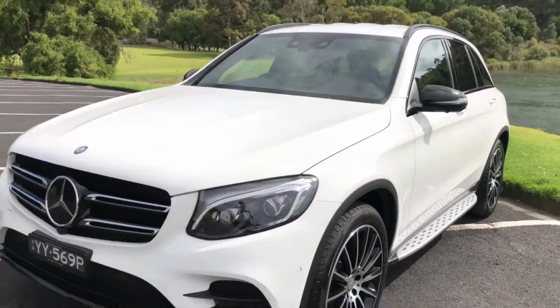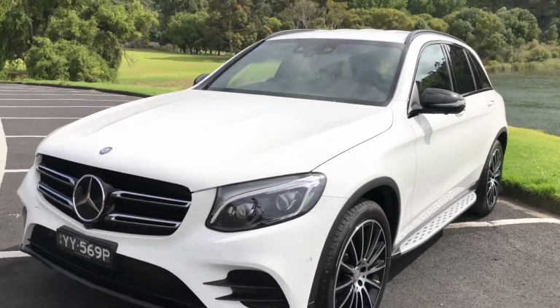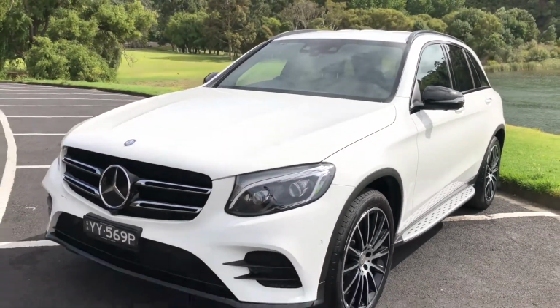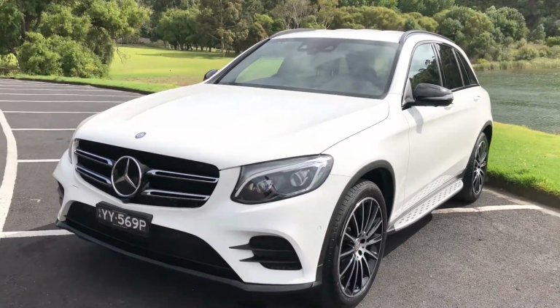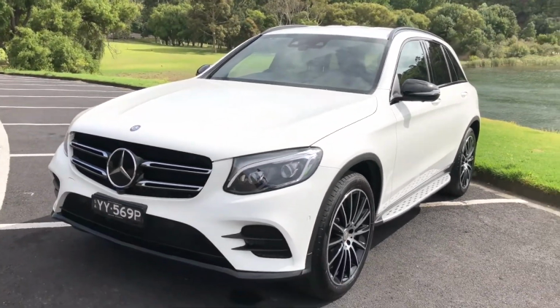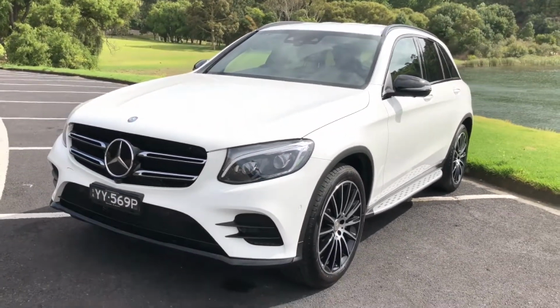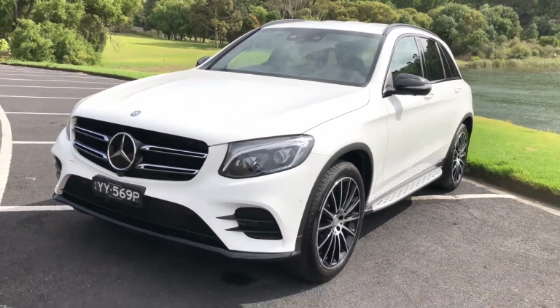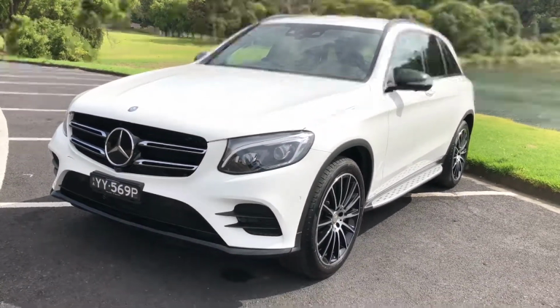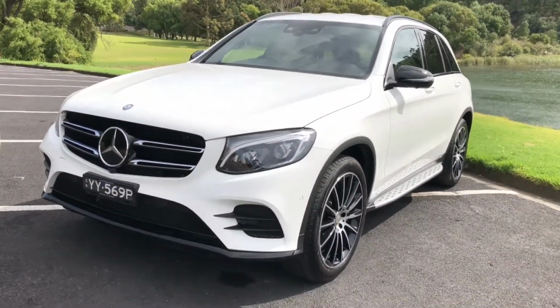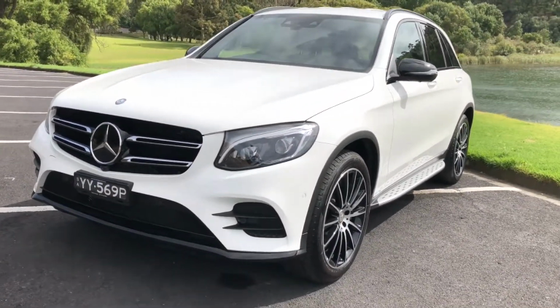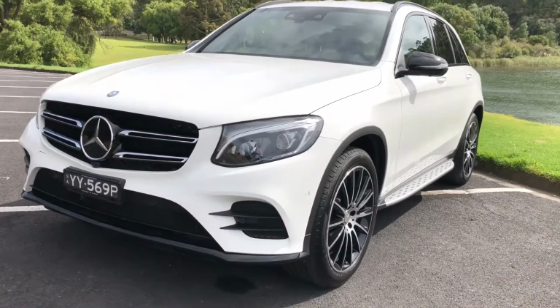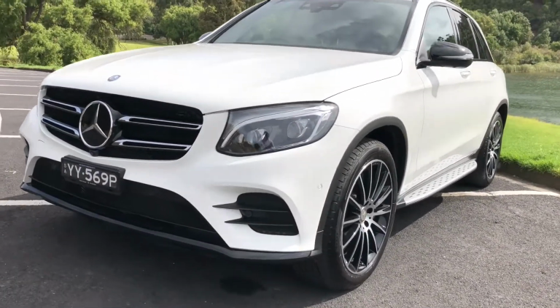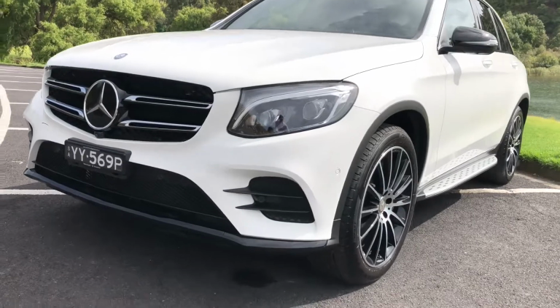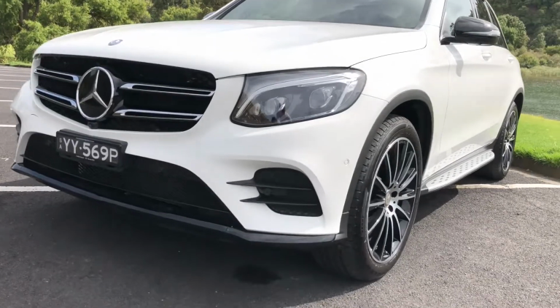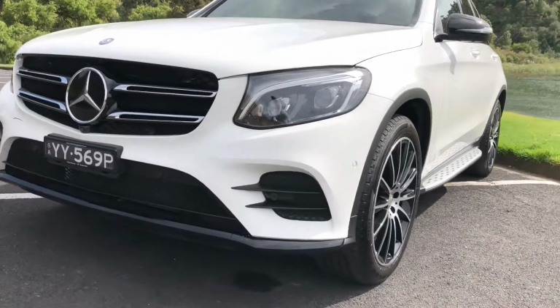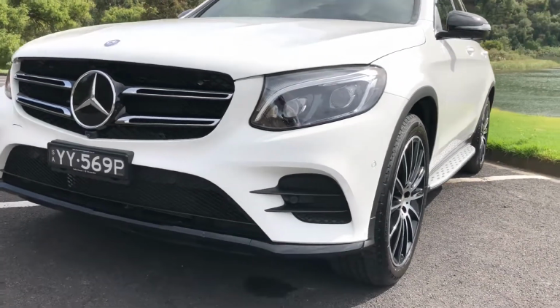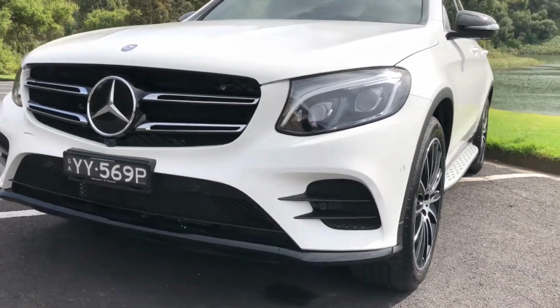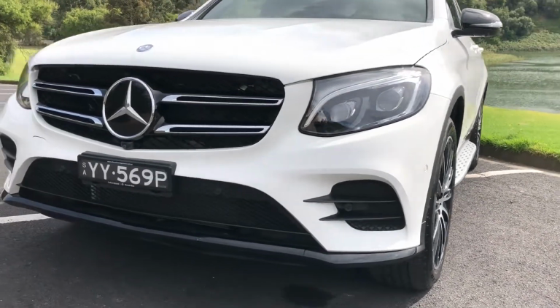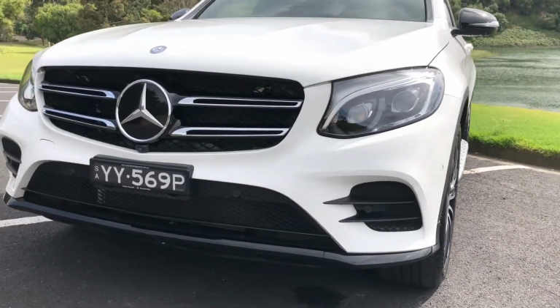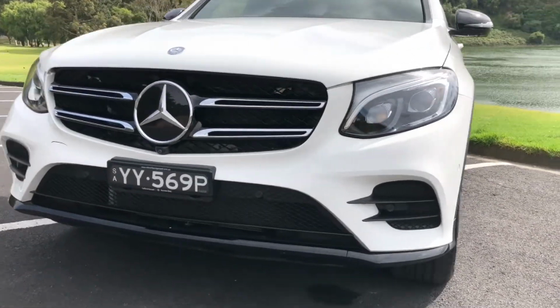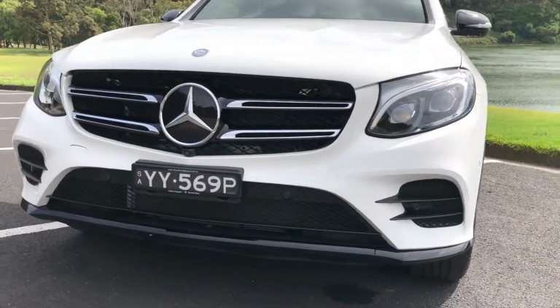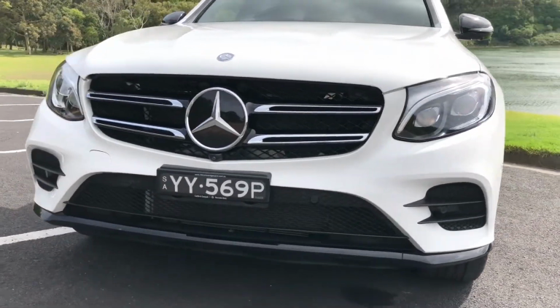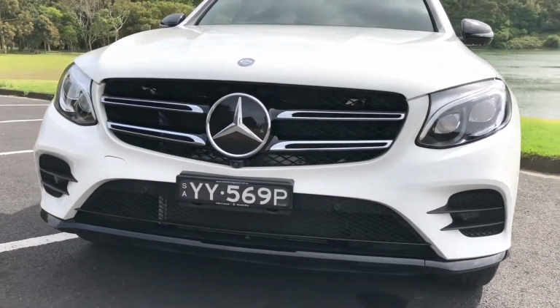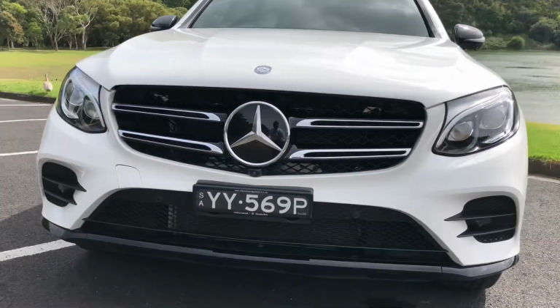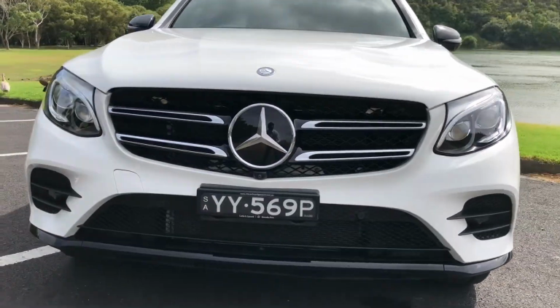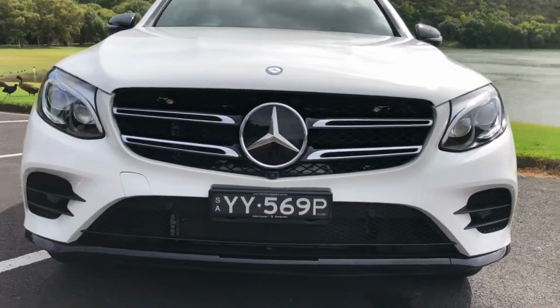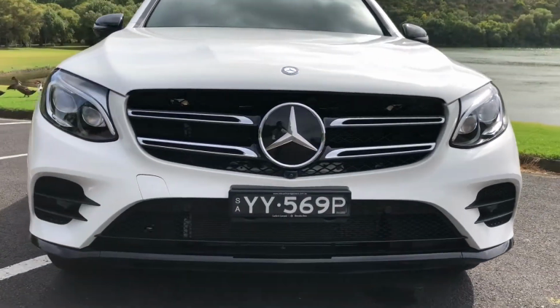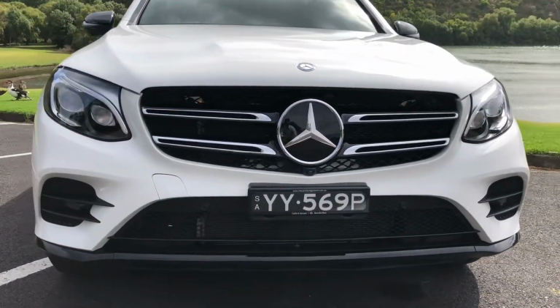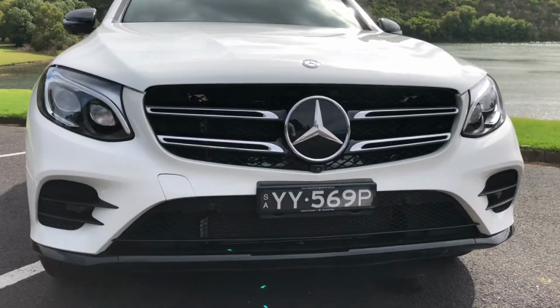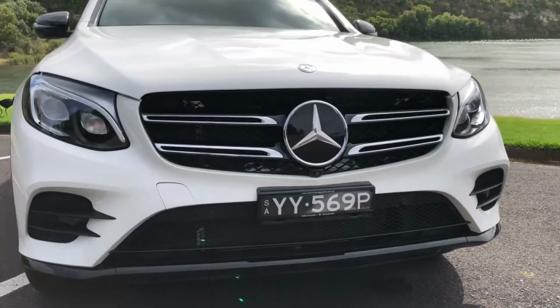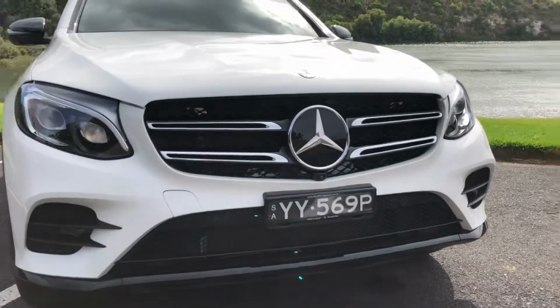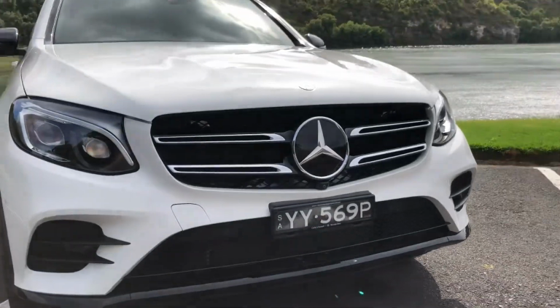The GLC 250 comes standard with the Driver Assistant Package Plus with distance and steering pilot, and the camera under the star is part of the 360 degree camera system.